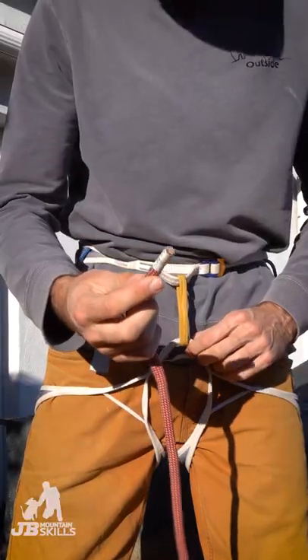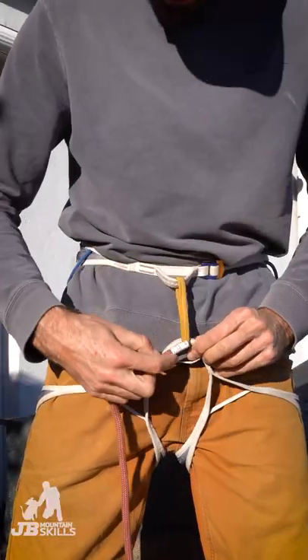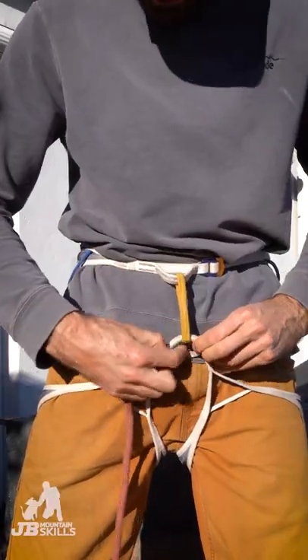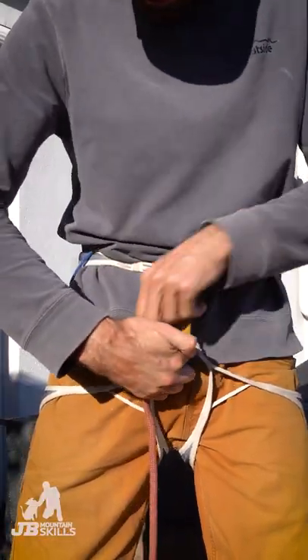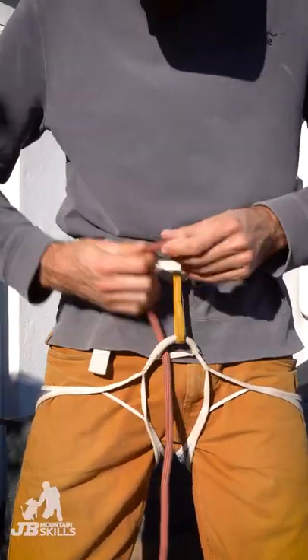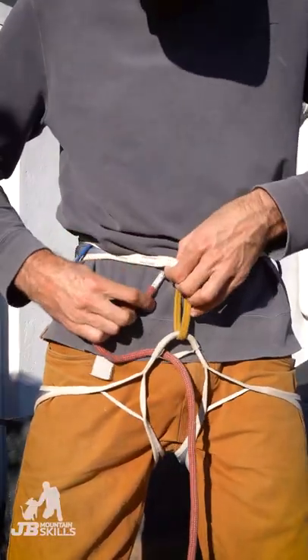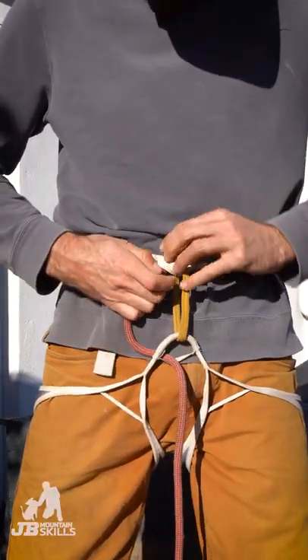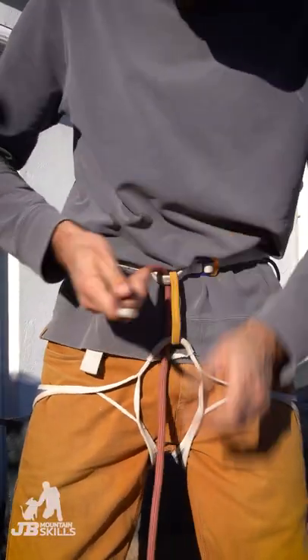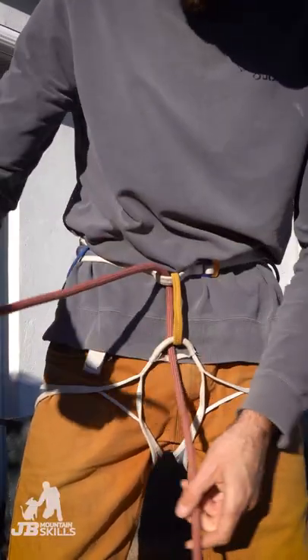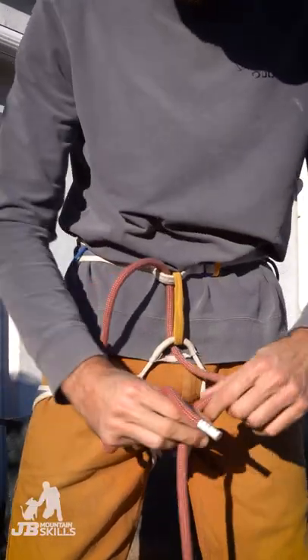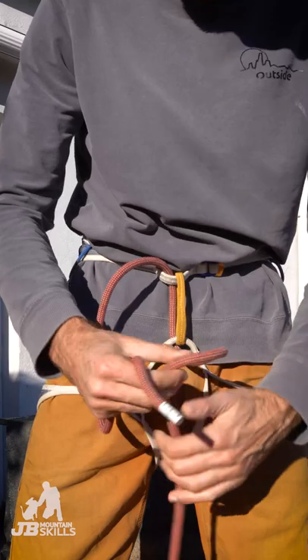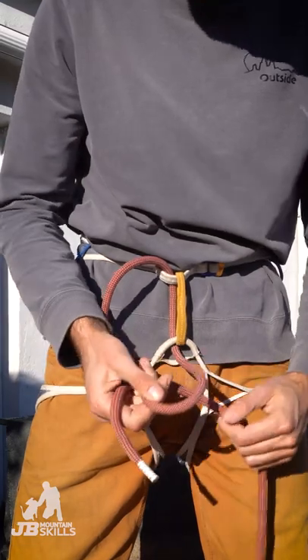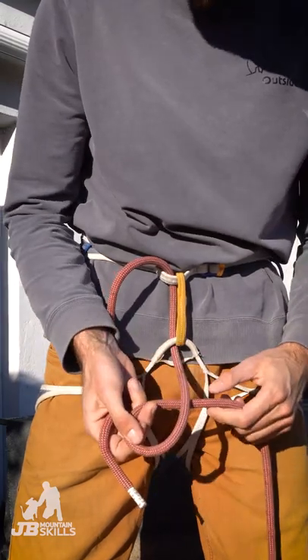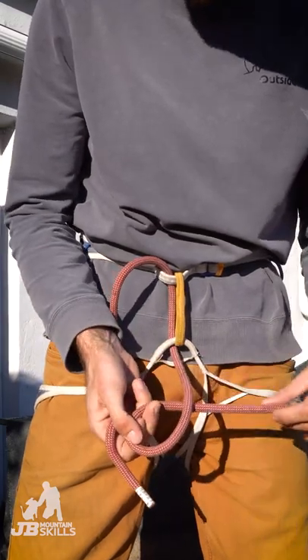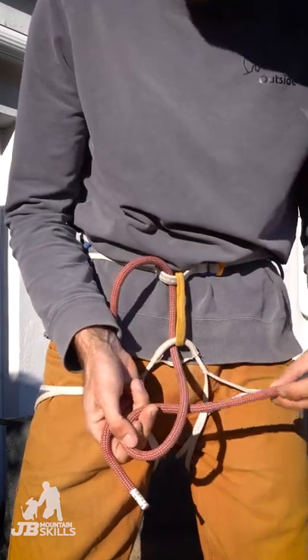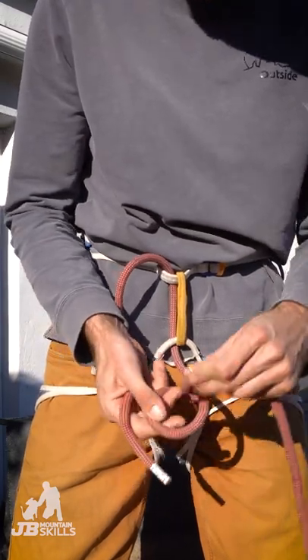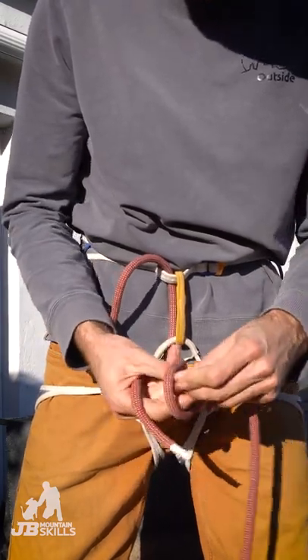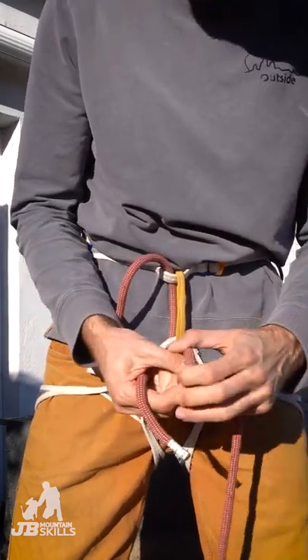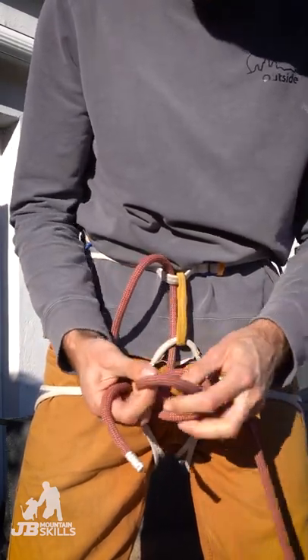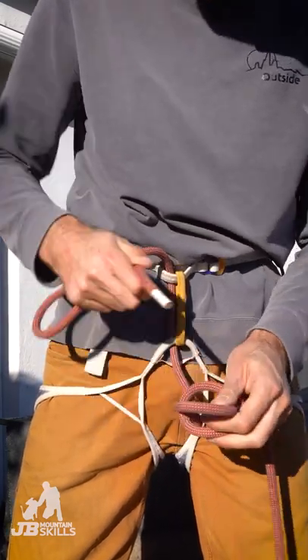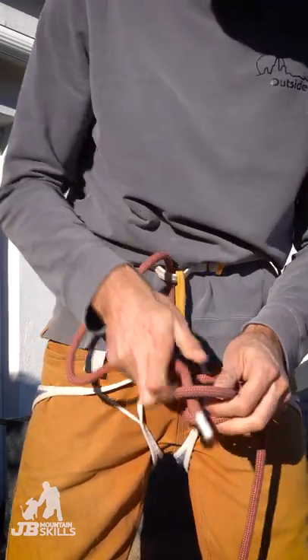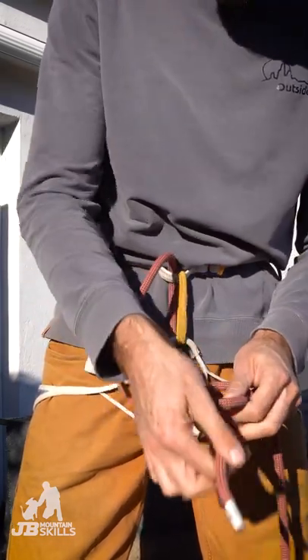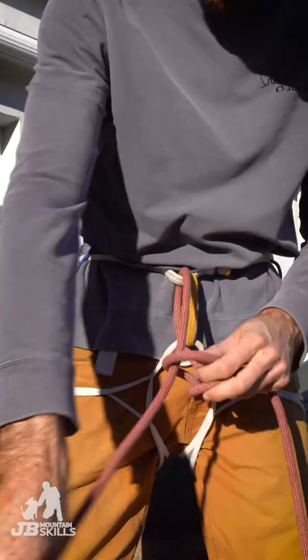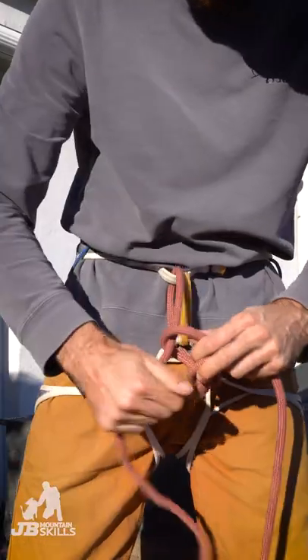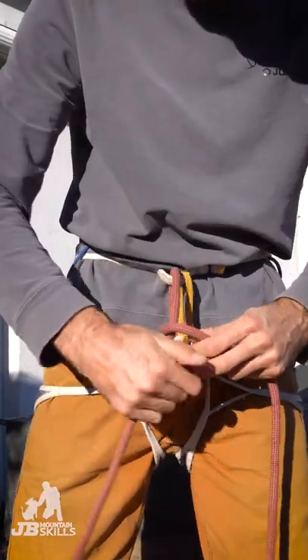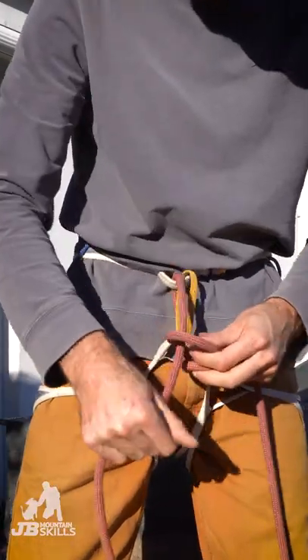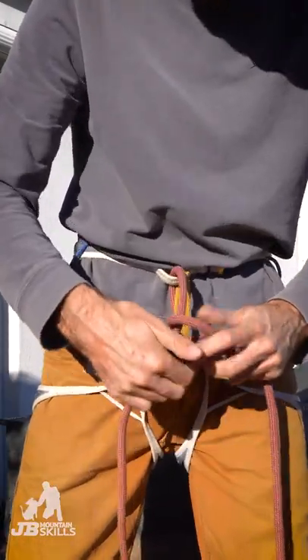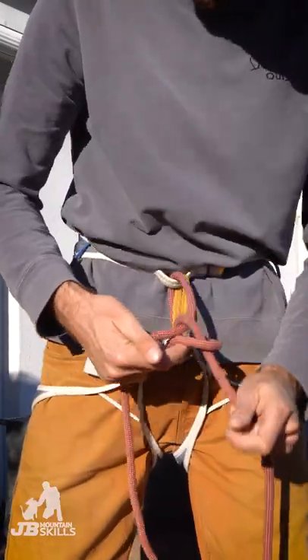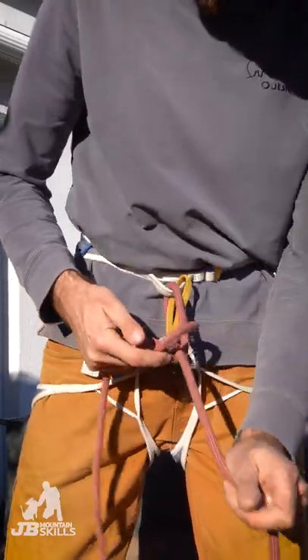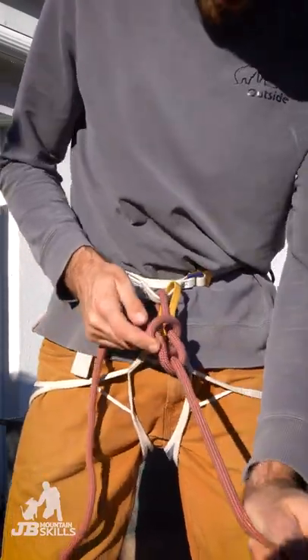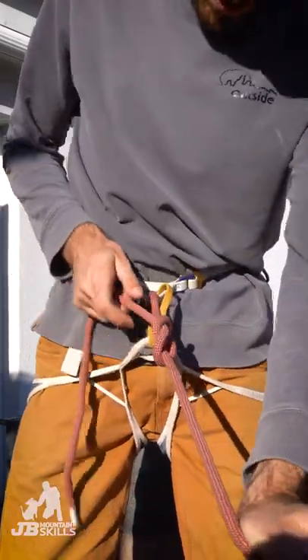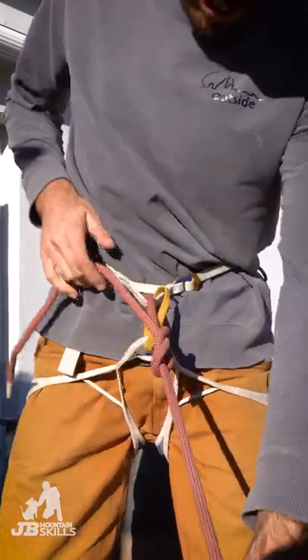Start by threading the rope through your harness as normal through the tying points. On the other side of the rope give it a twist, push a bite through that twist, push the end through that bite, snug it up a little bit, pull it like so.